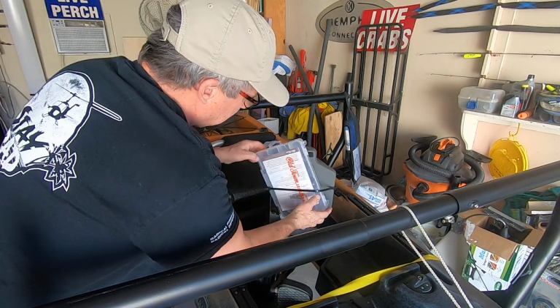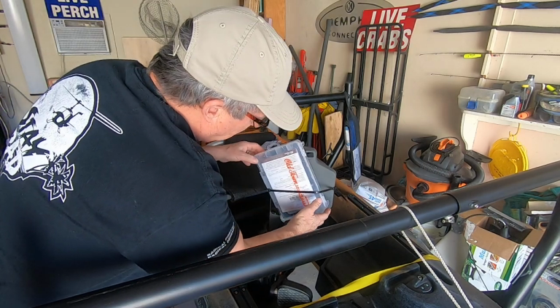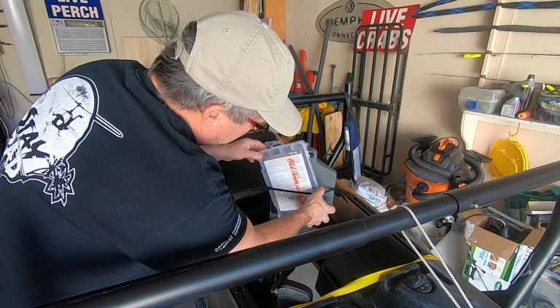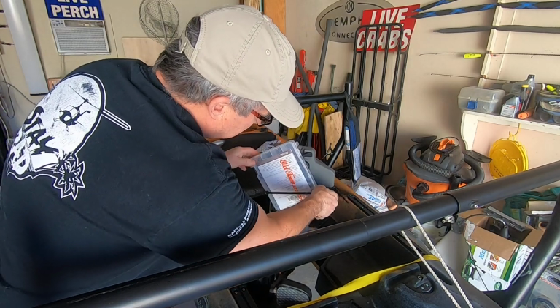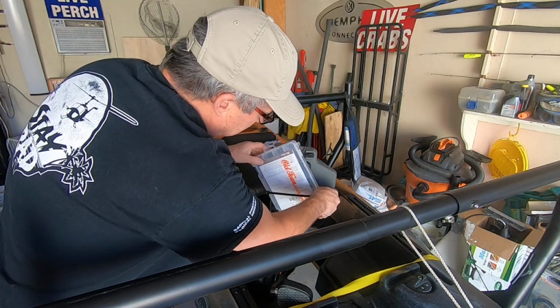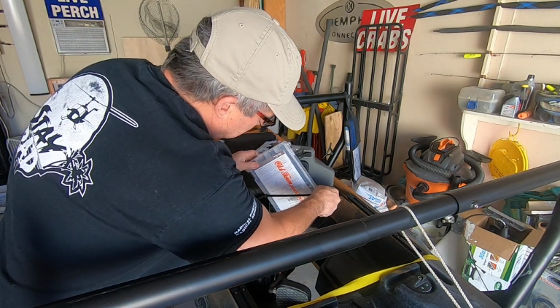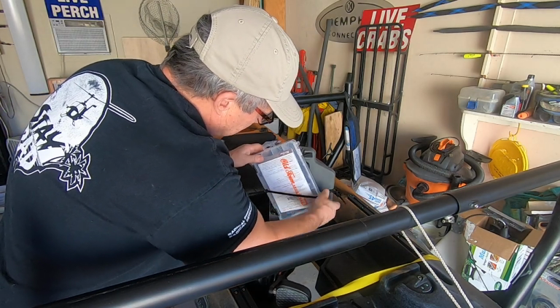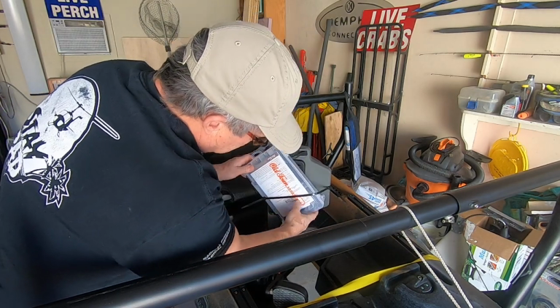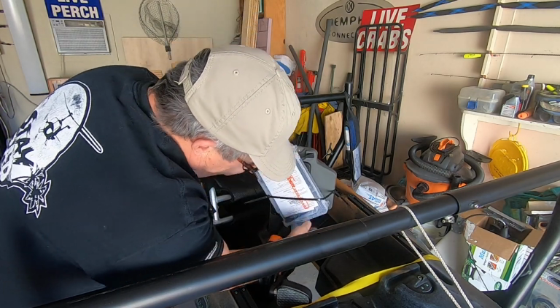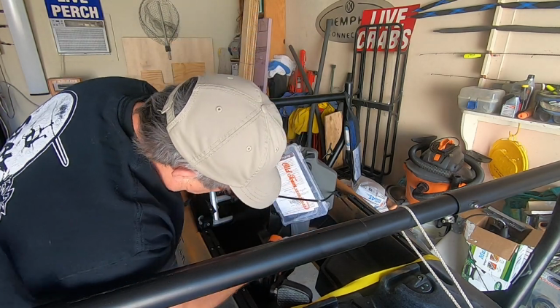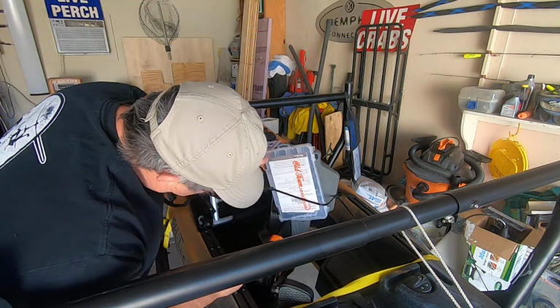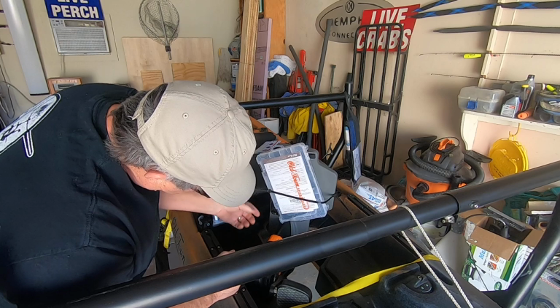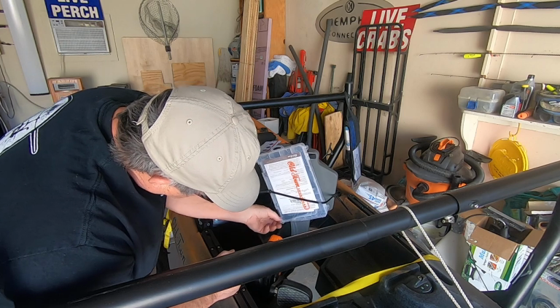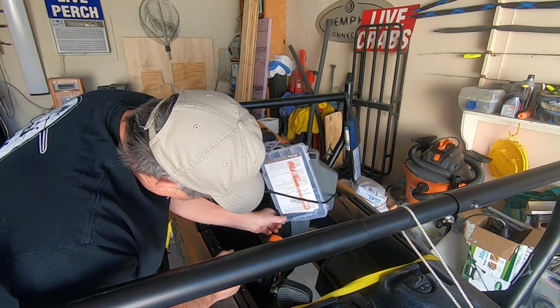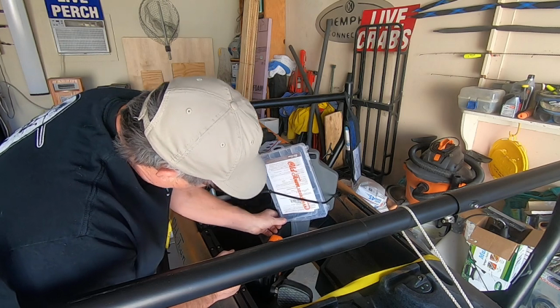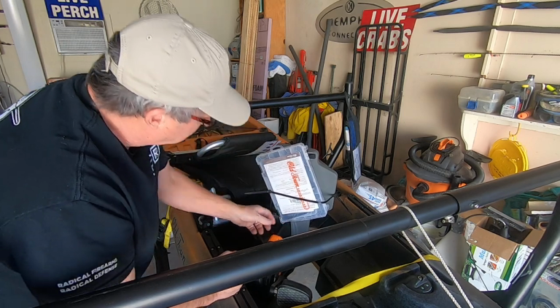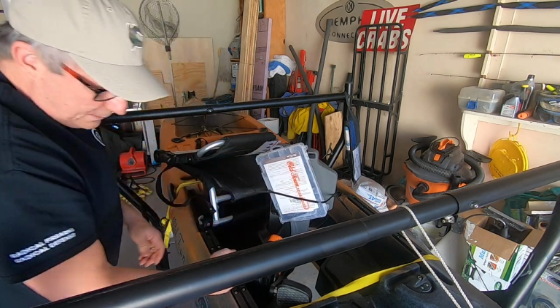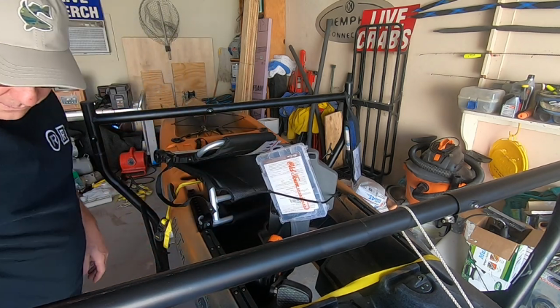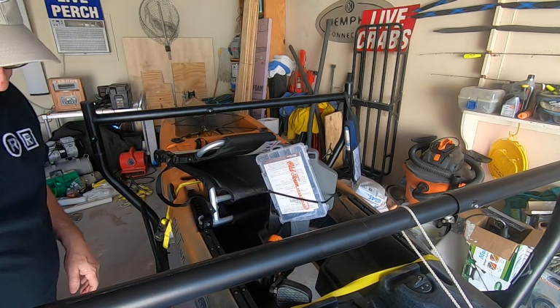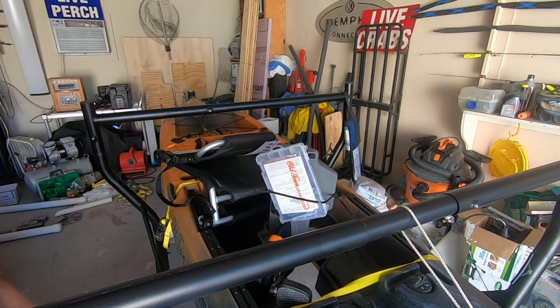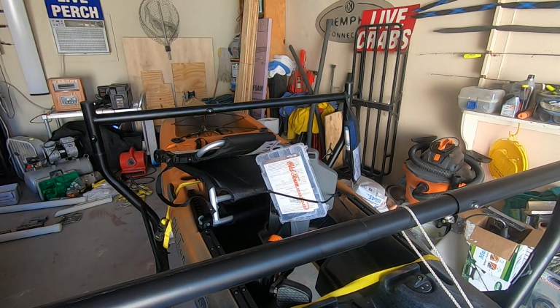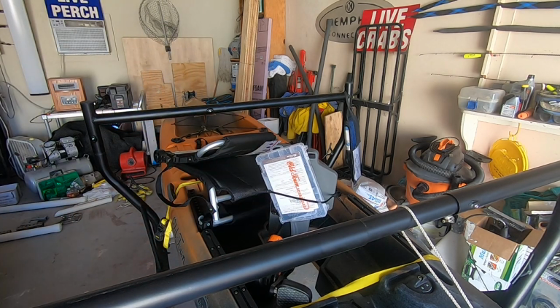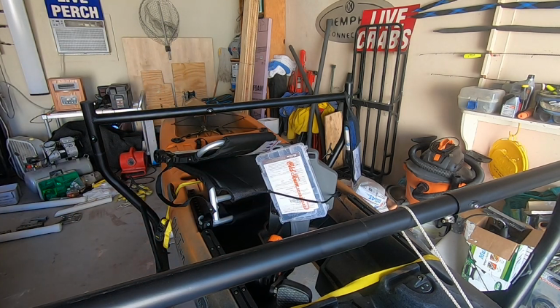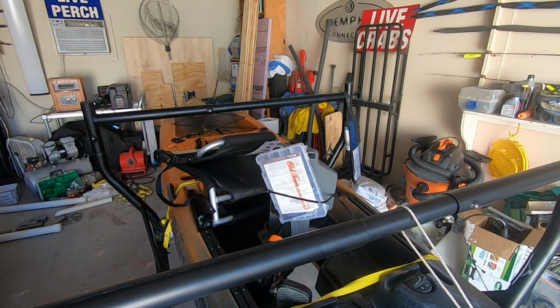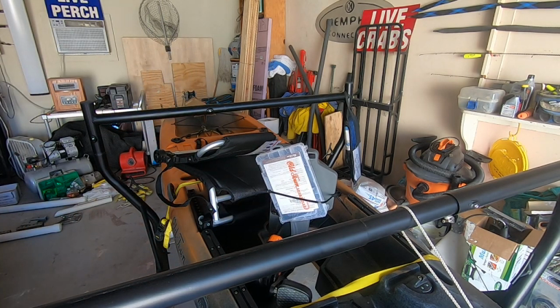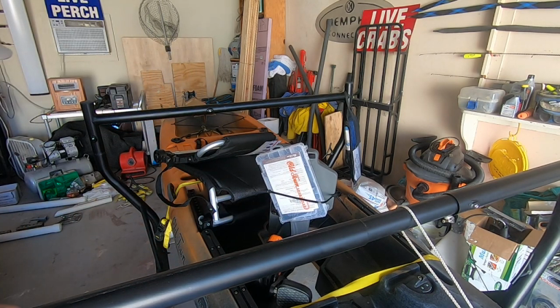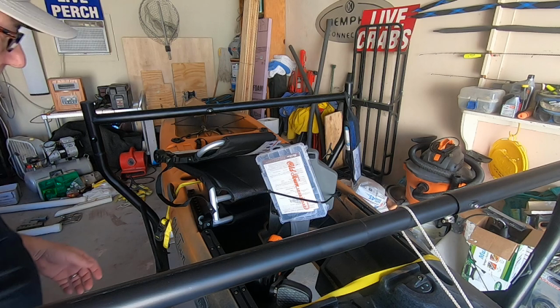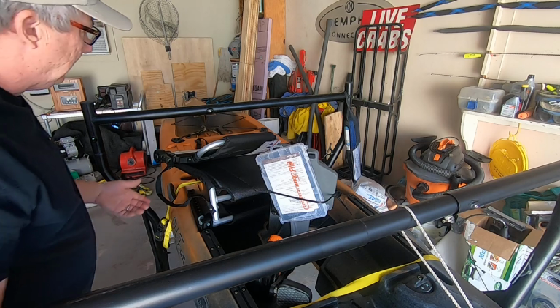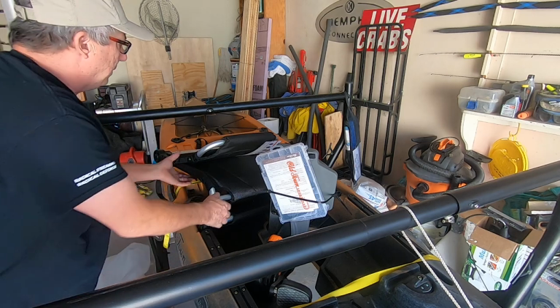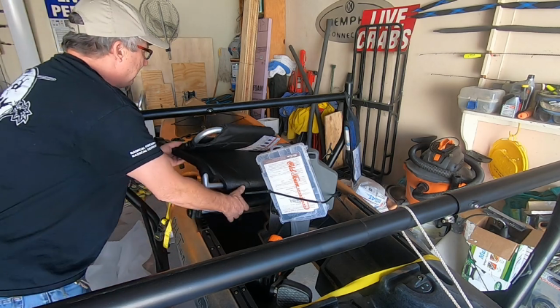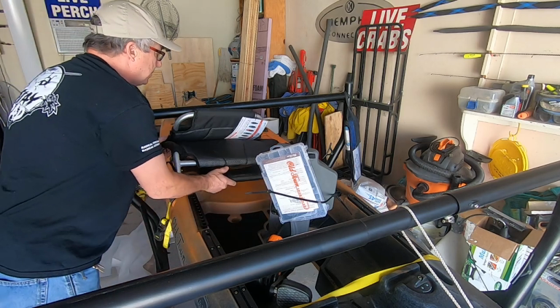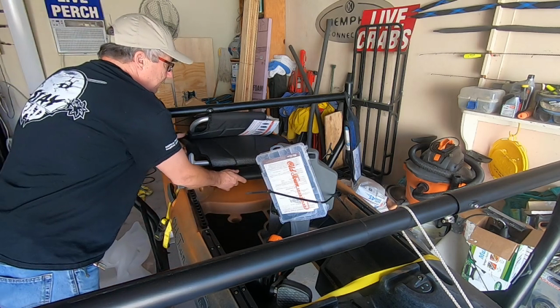The tackle box is busted. I guess I'll call them and see about that. I couldn't find any other damages to it.